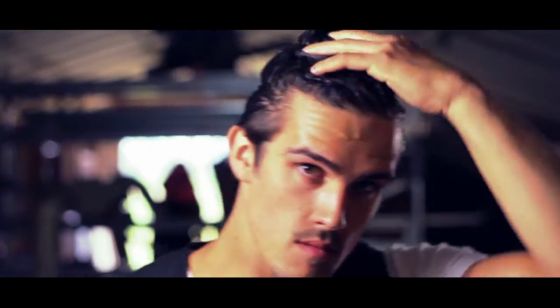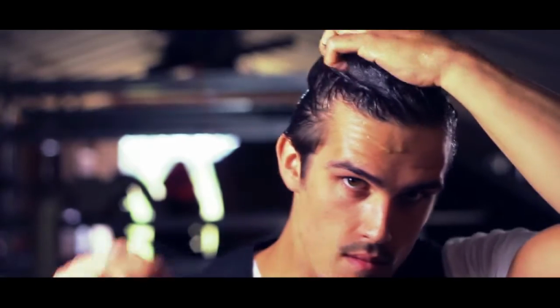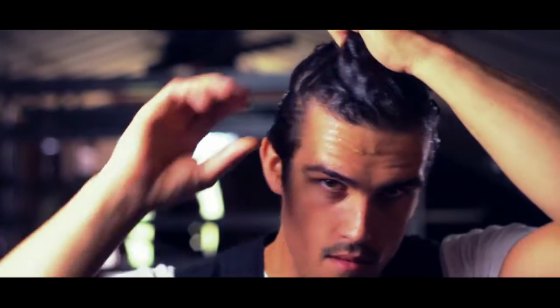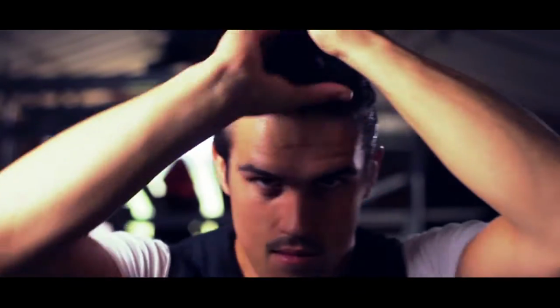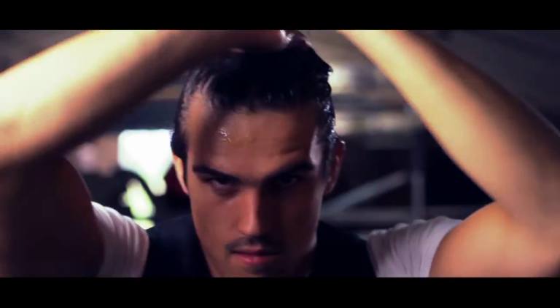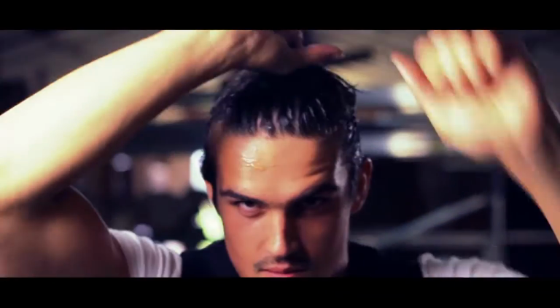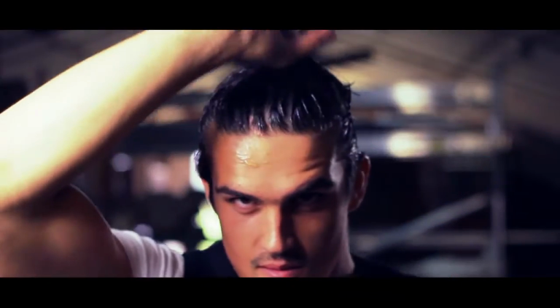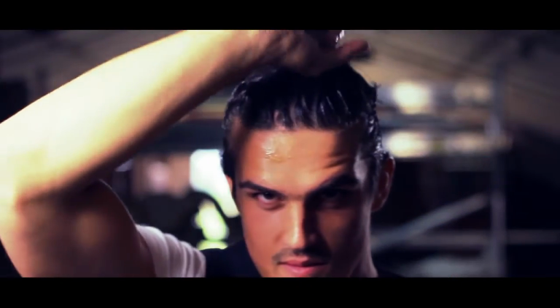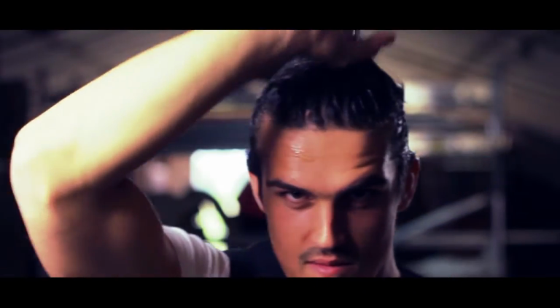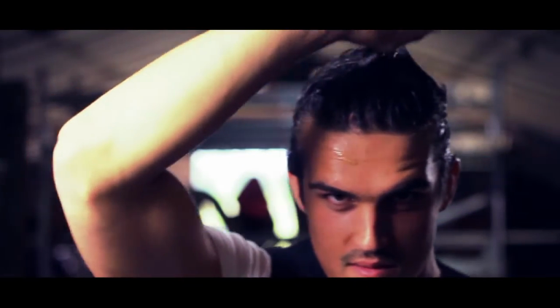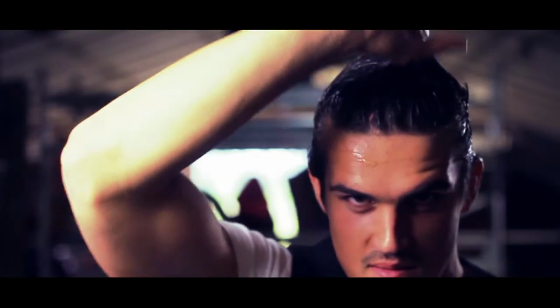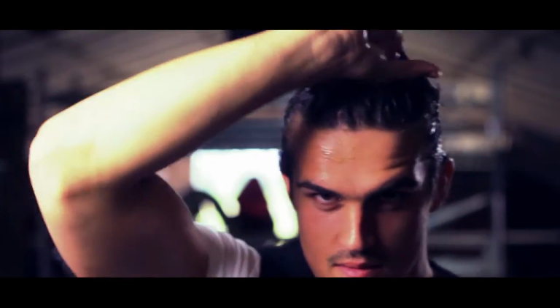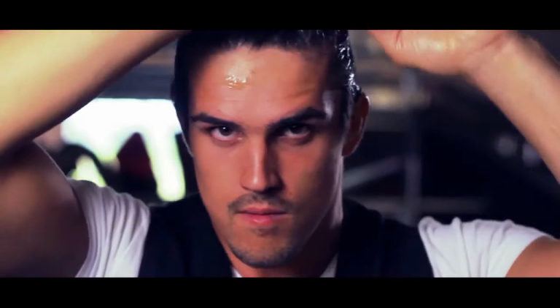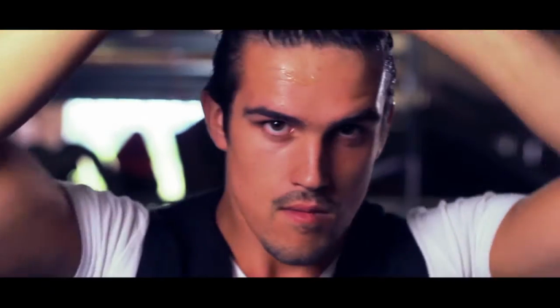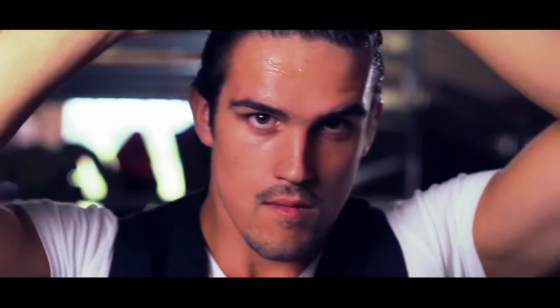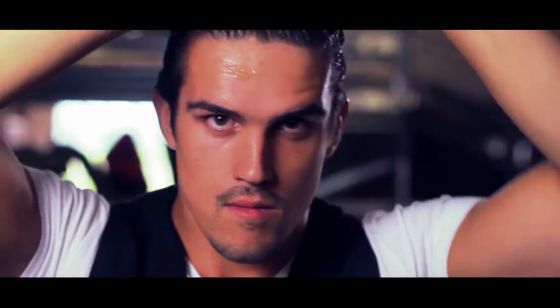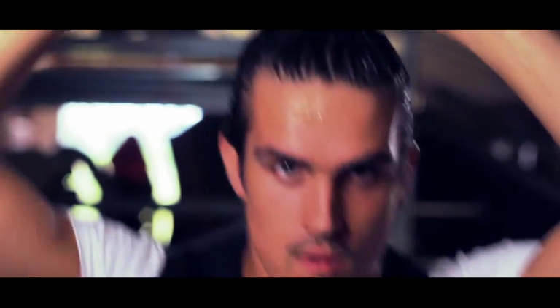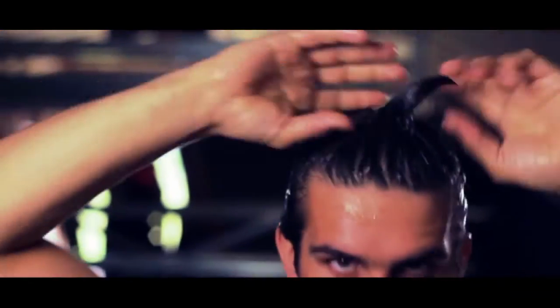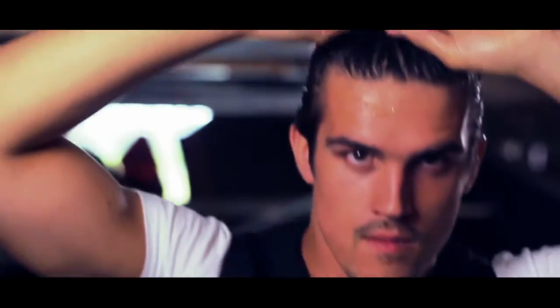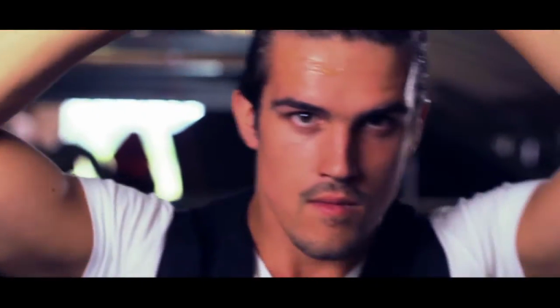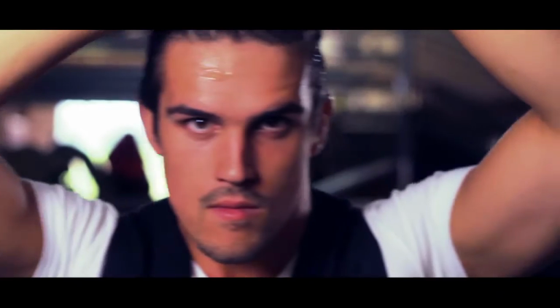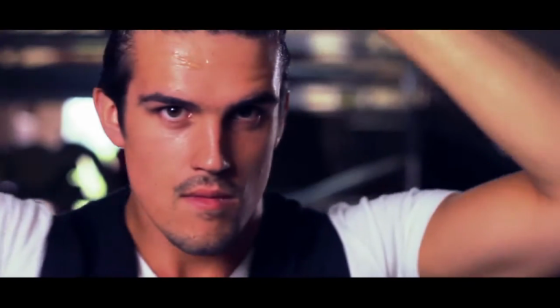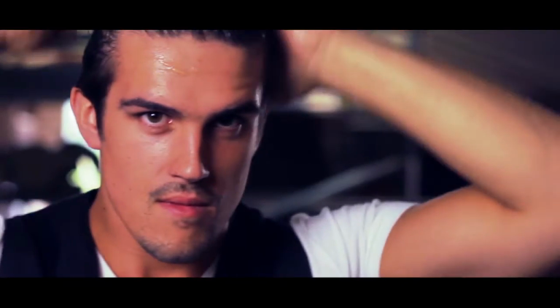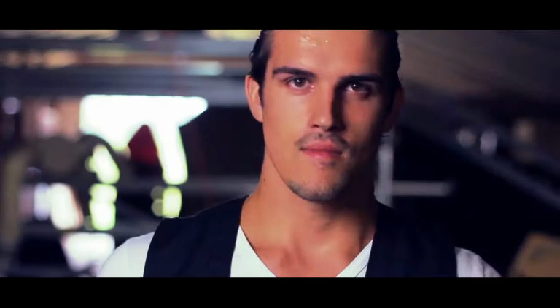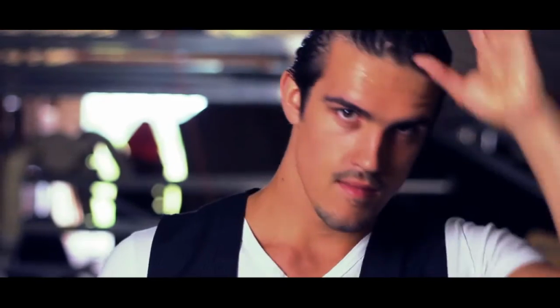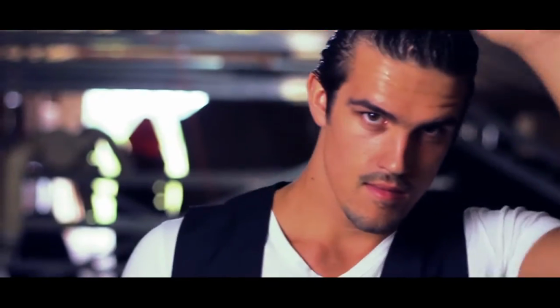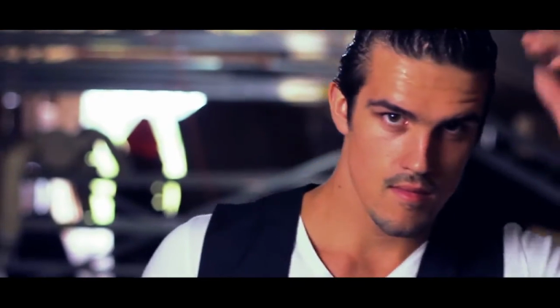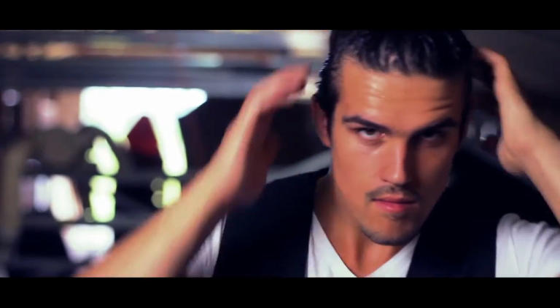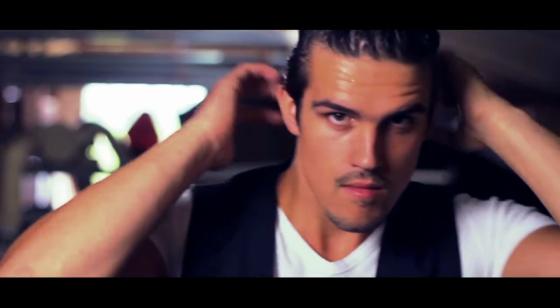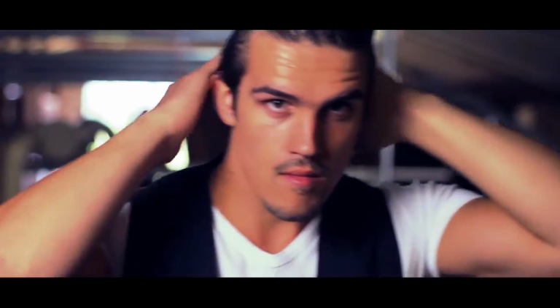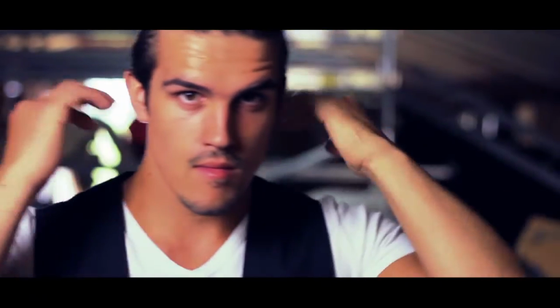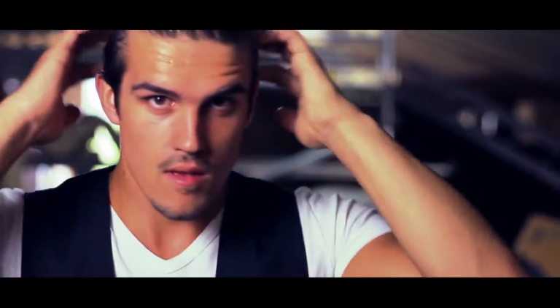Now, pull and twist your hair upwards in a jerking motion. And there you have it, the spiked-up look.